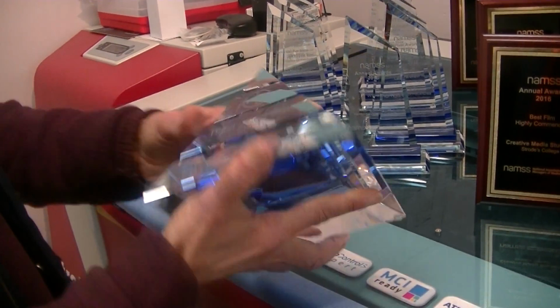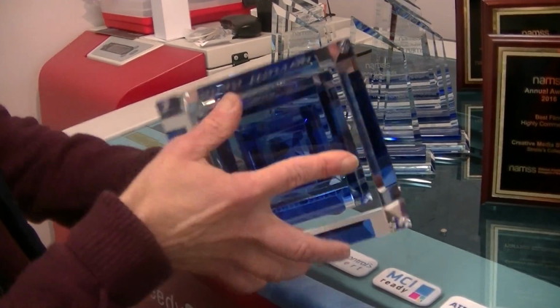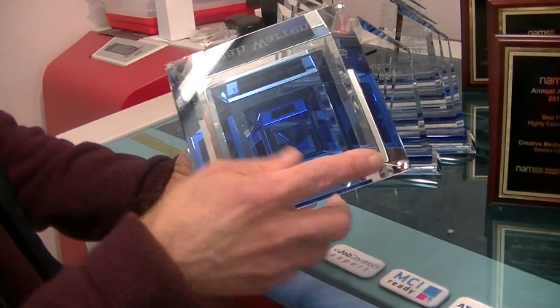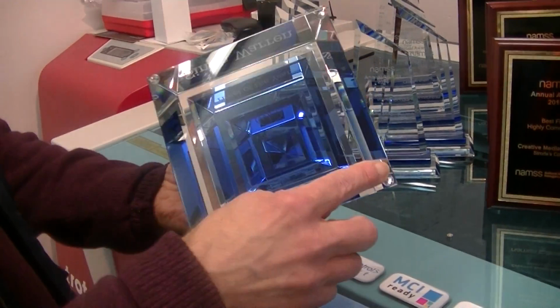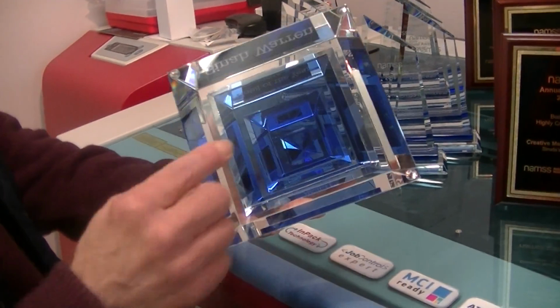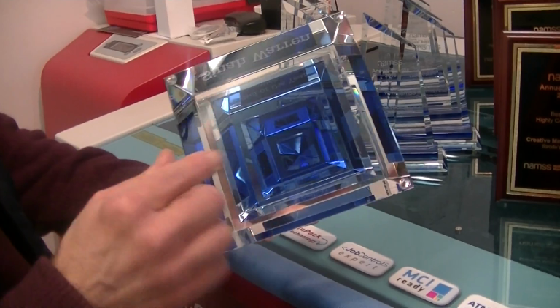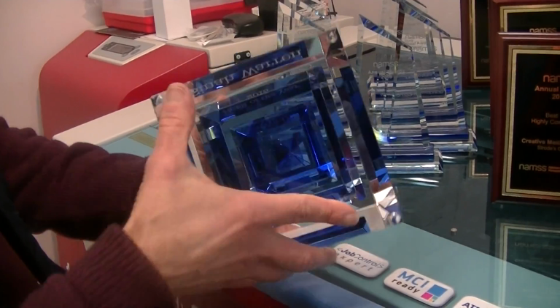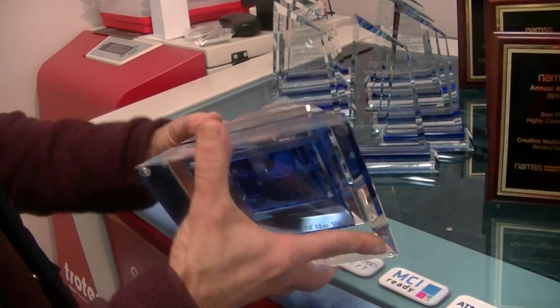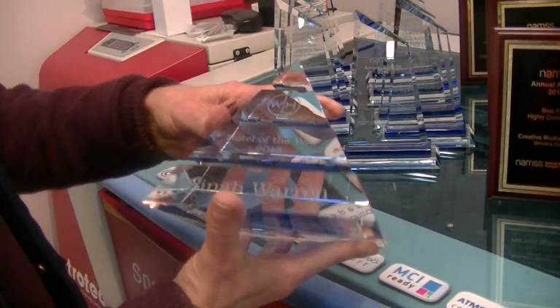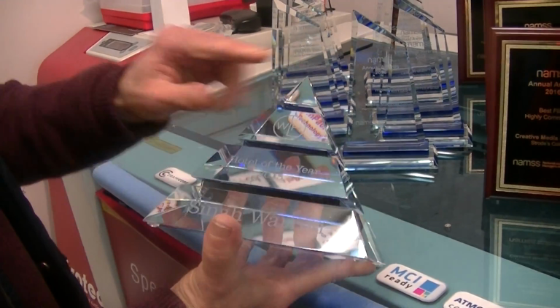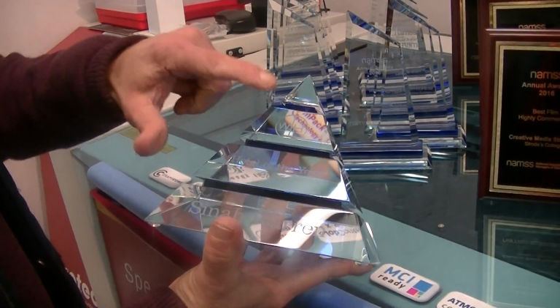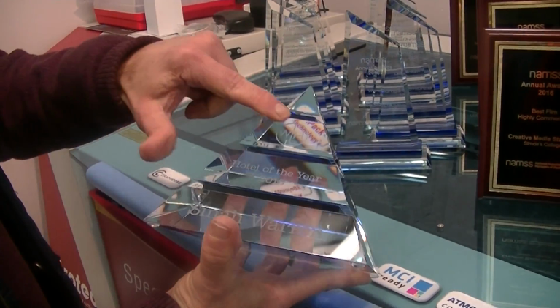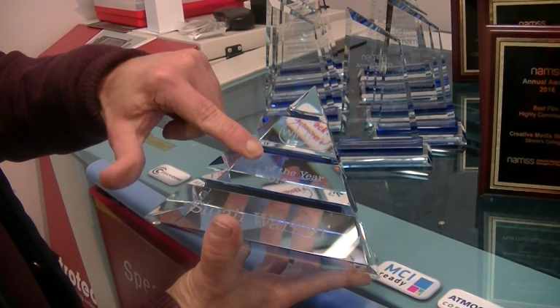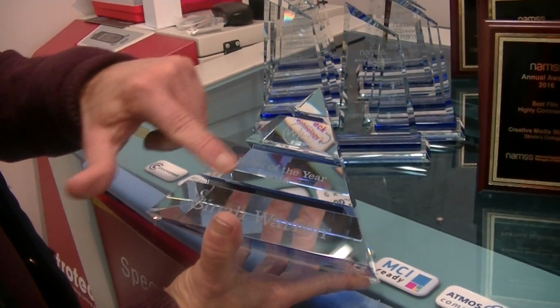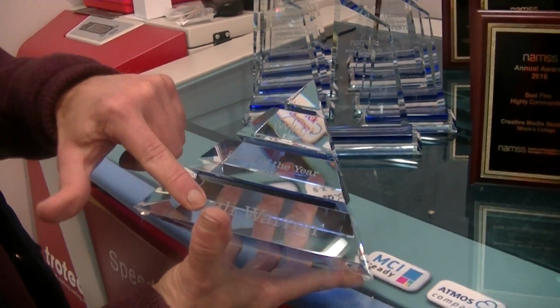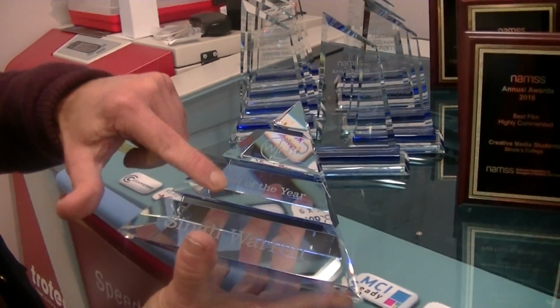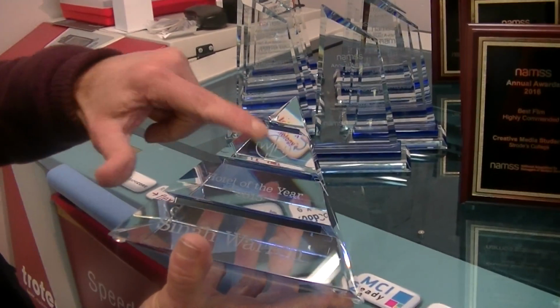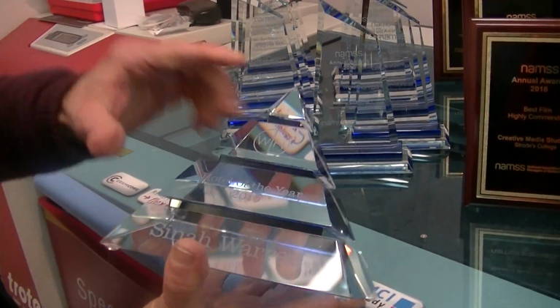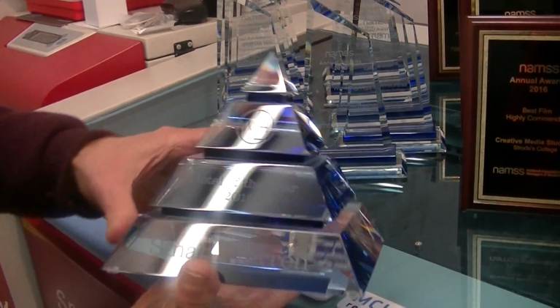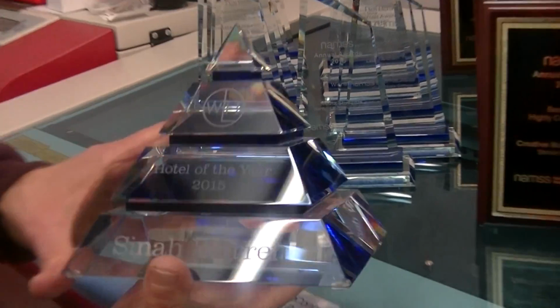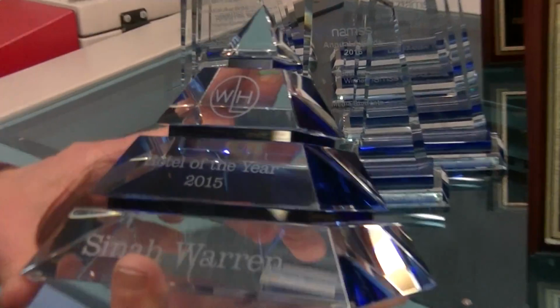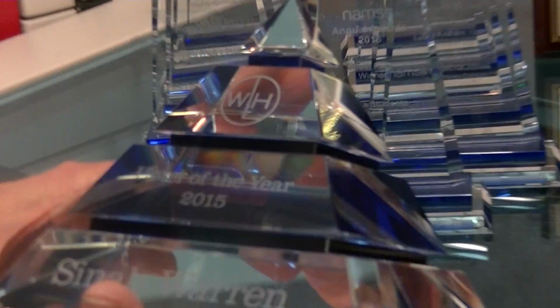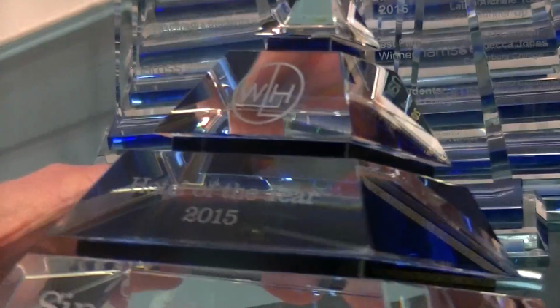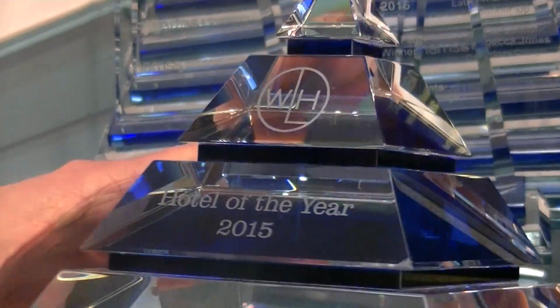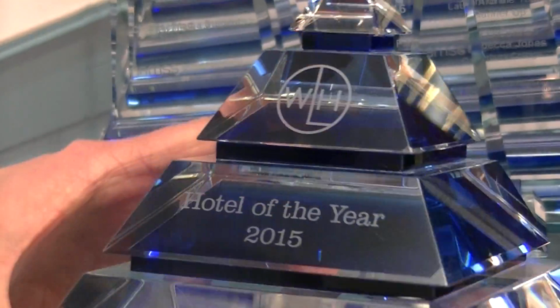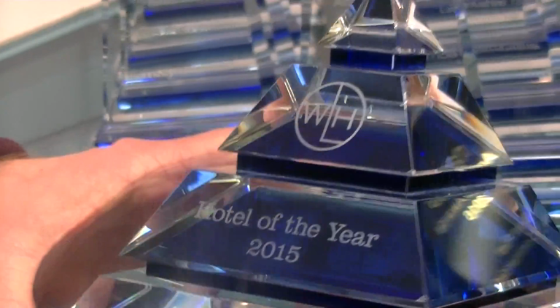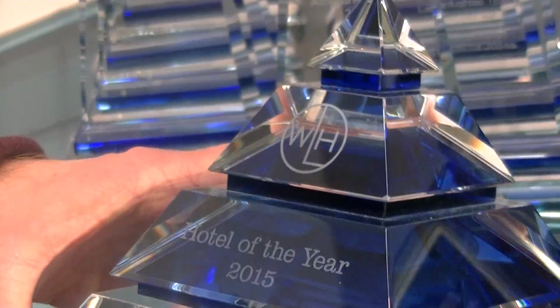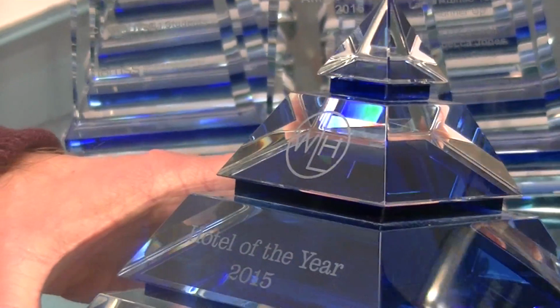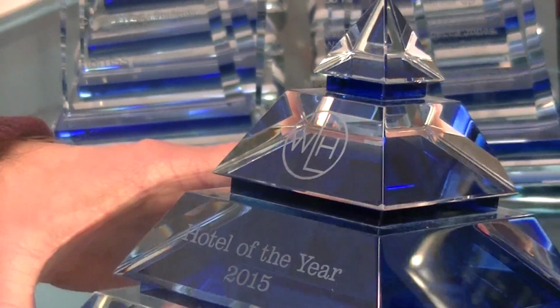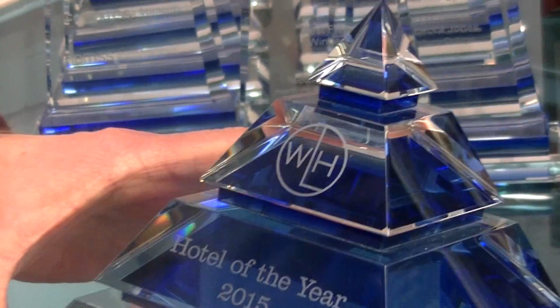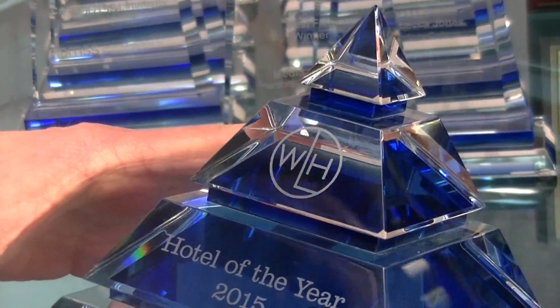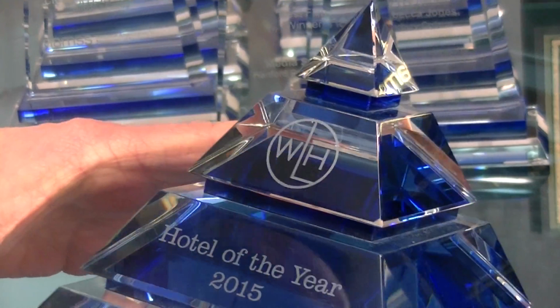Put some nice rubber feet on to protect it. It's been engraved in three areas. So that's going to look really fantastic in this particular hotel. We've won Hotel of the Year.